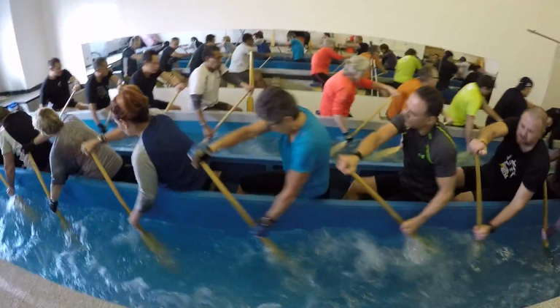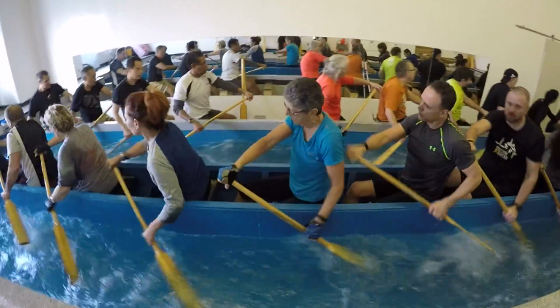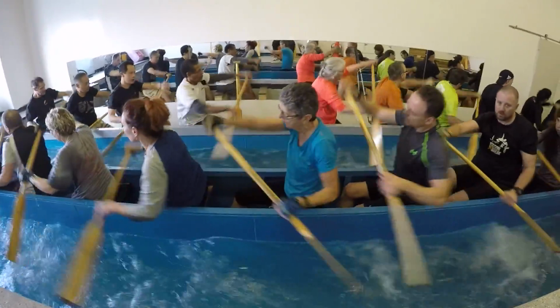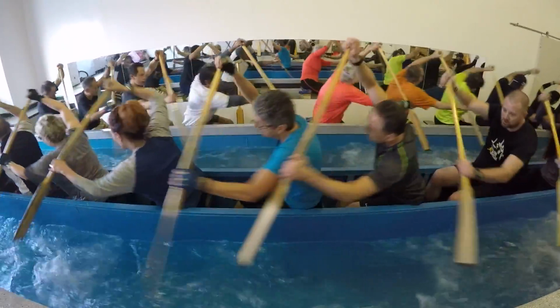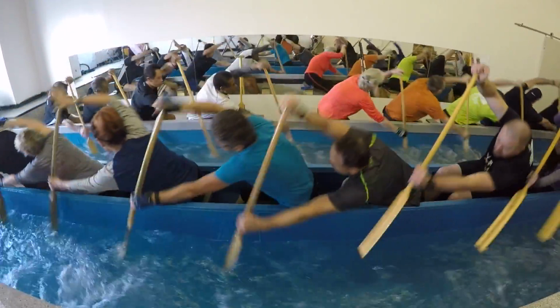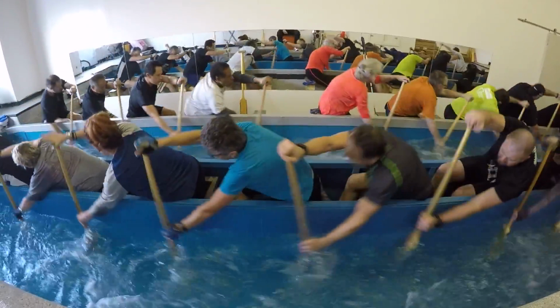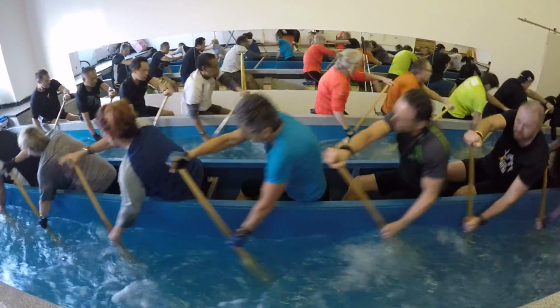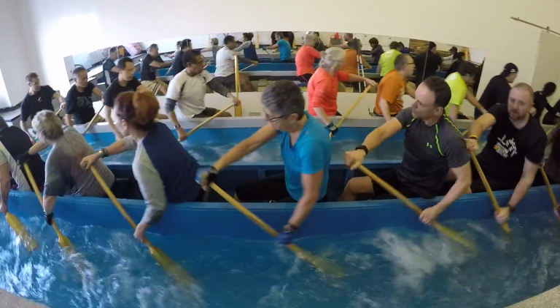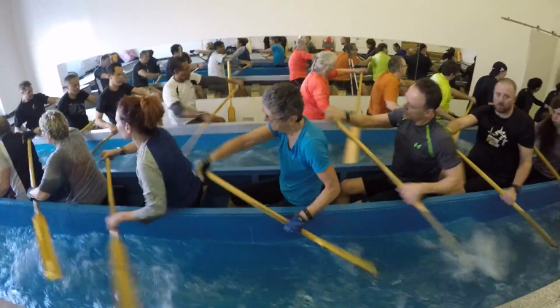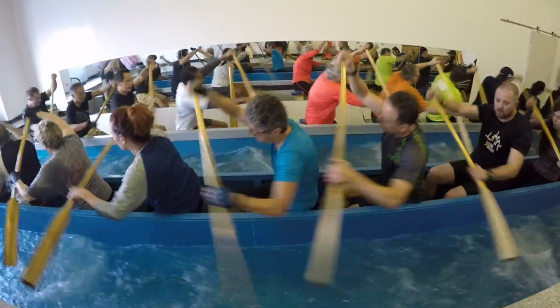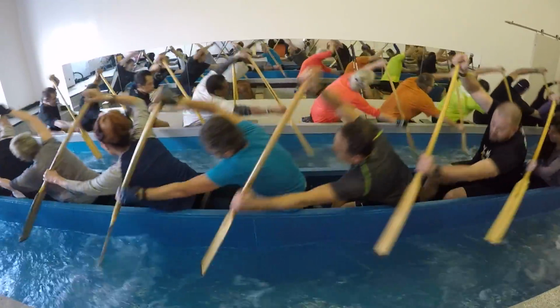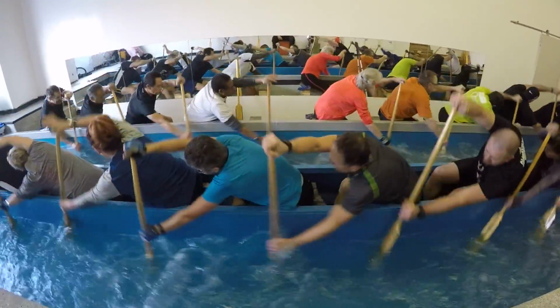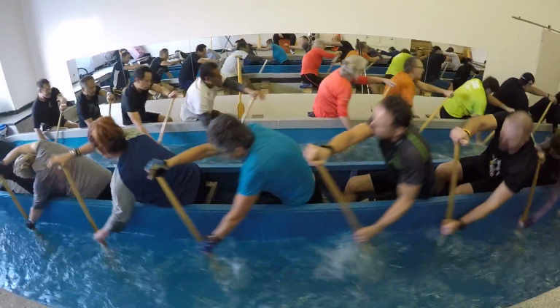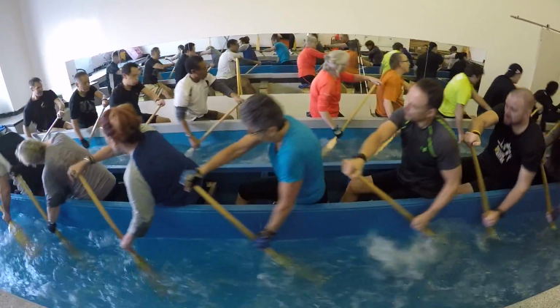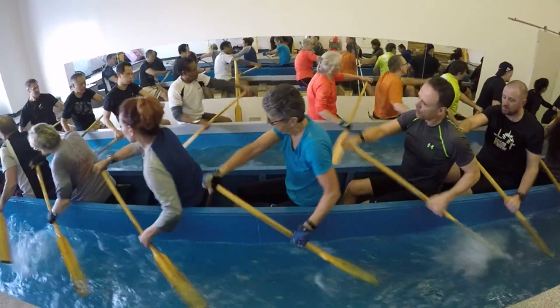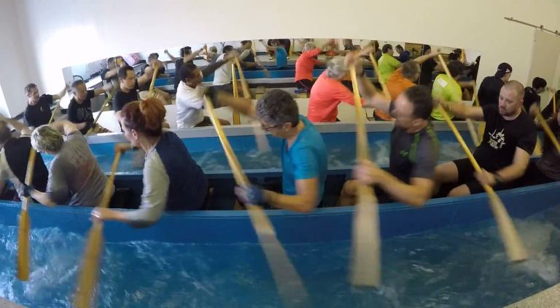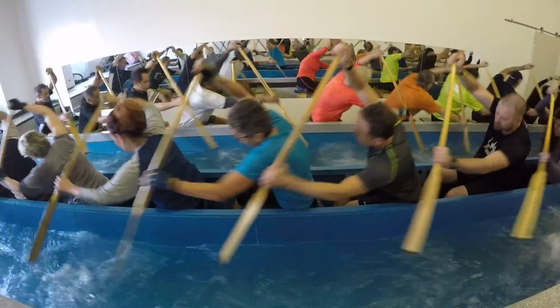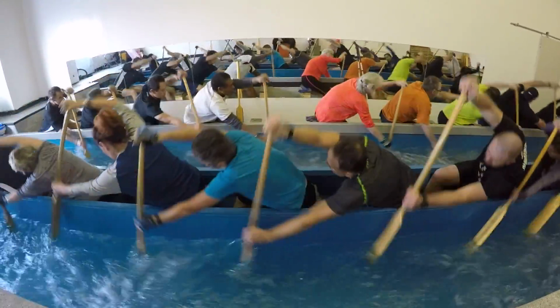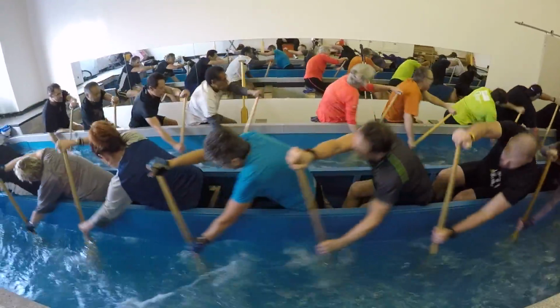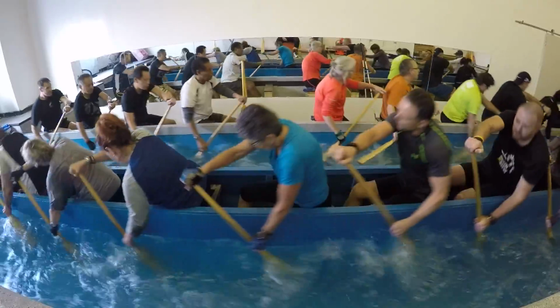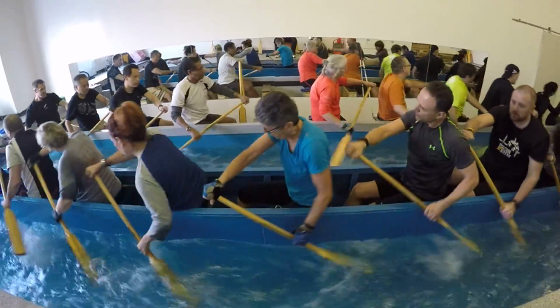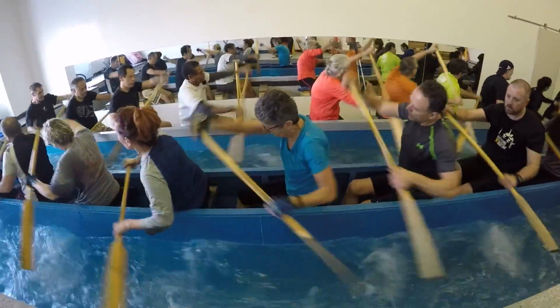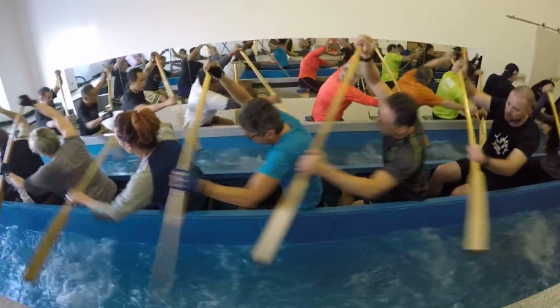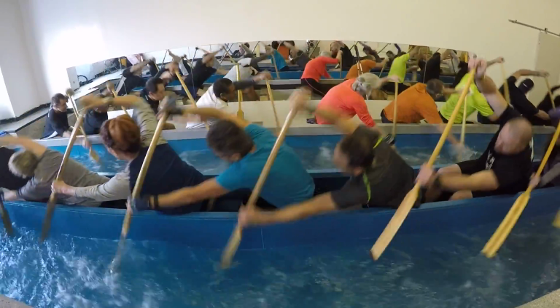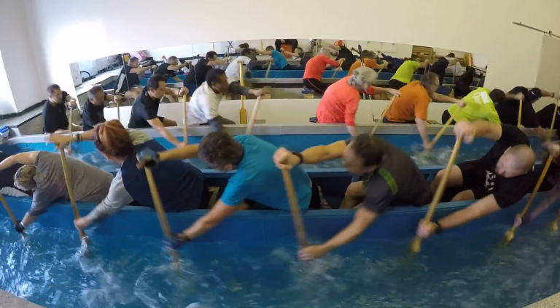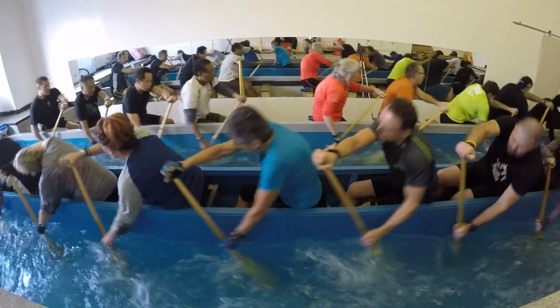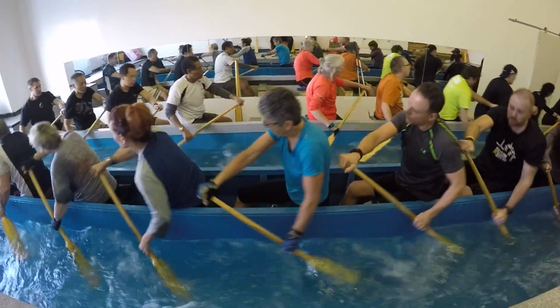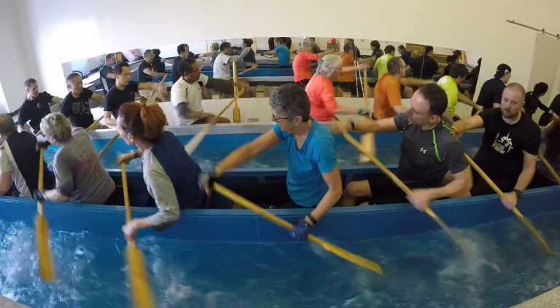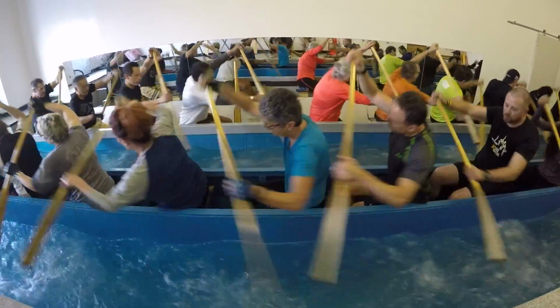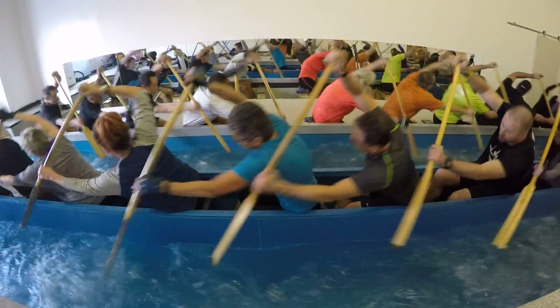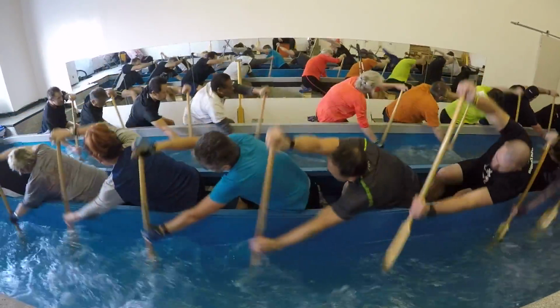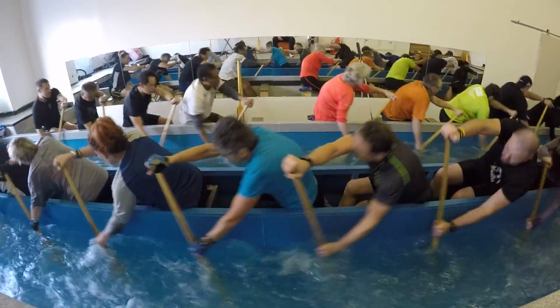Kevin, stay a little bit more forward. That's much better rotation than usual.